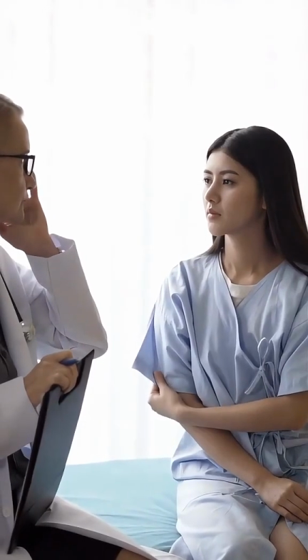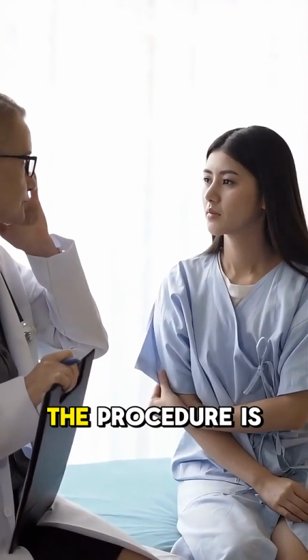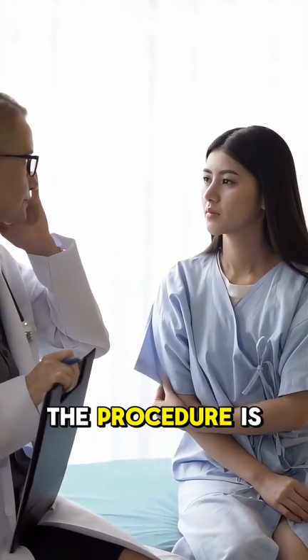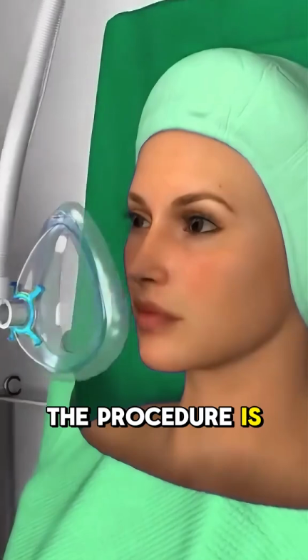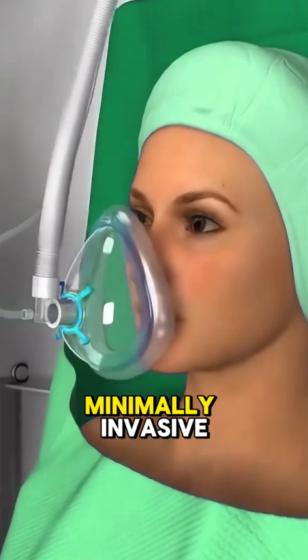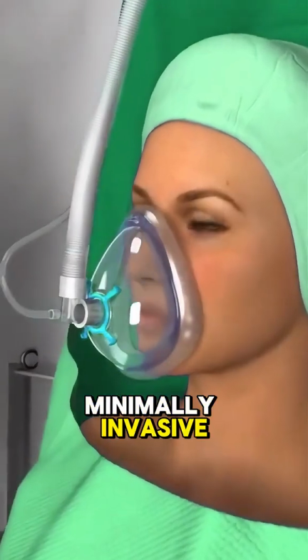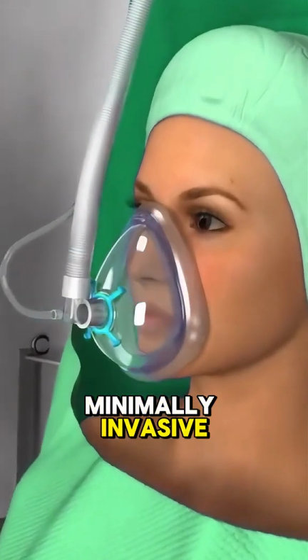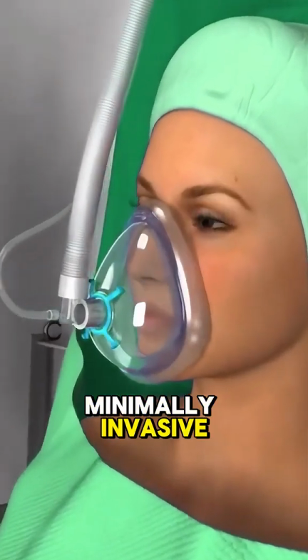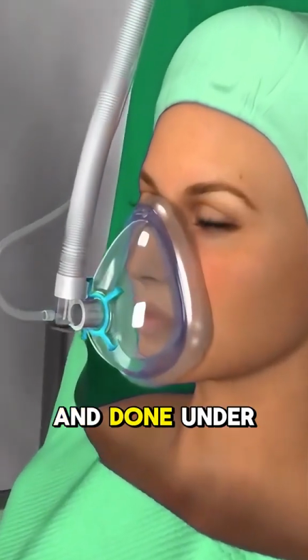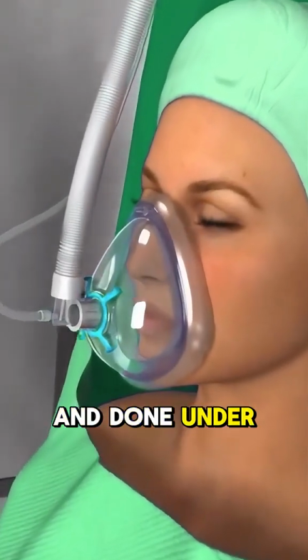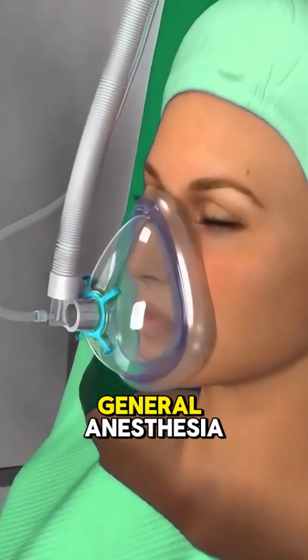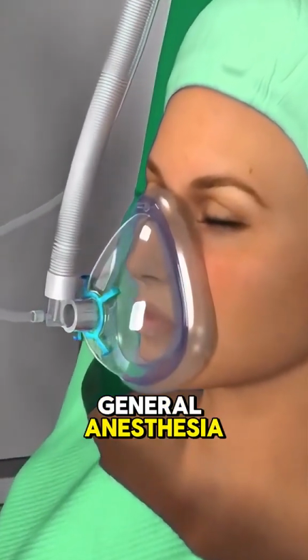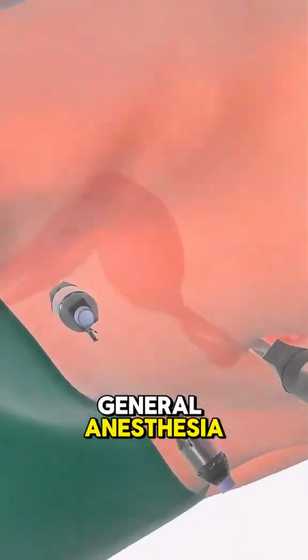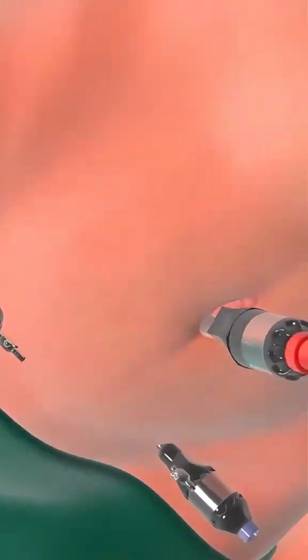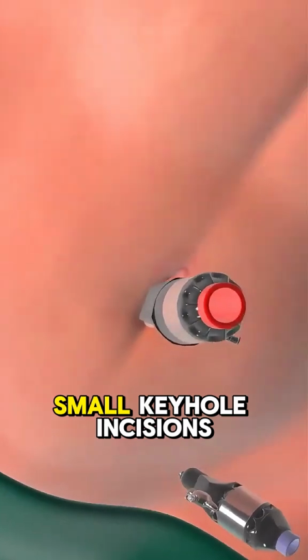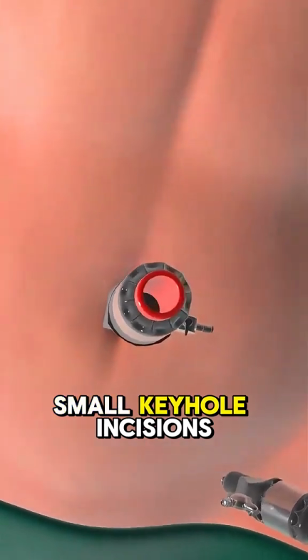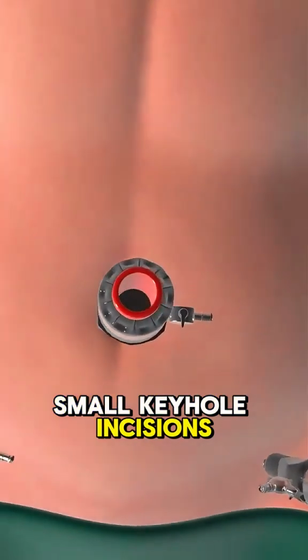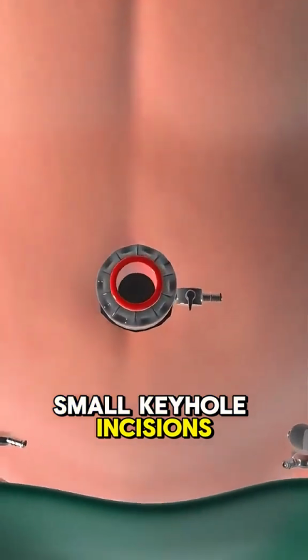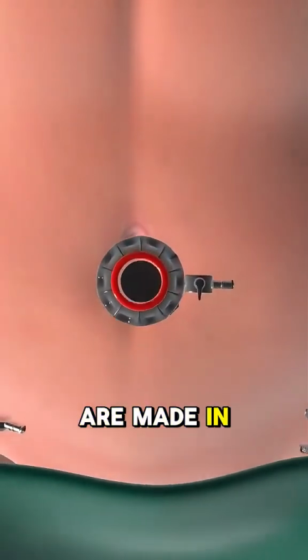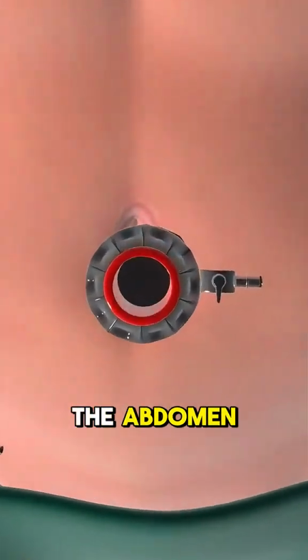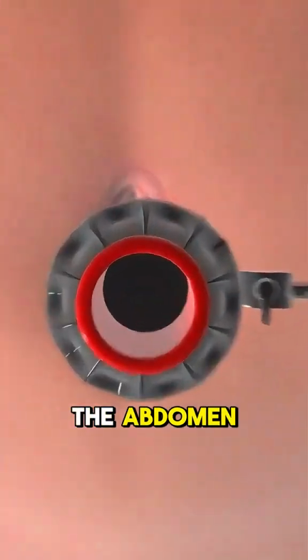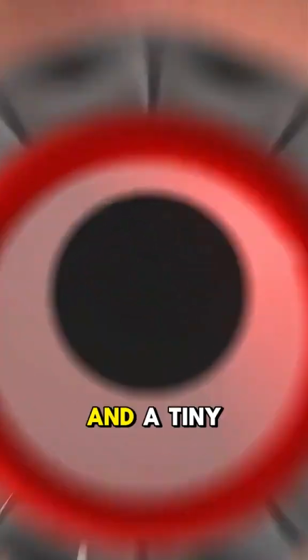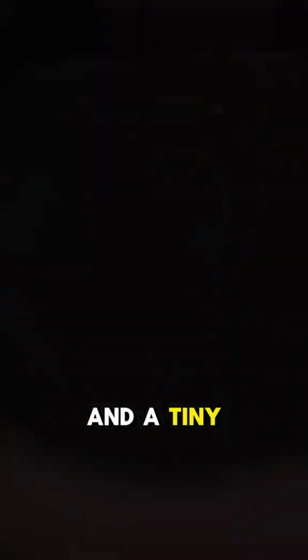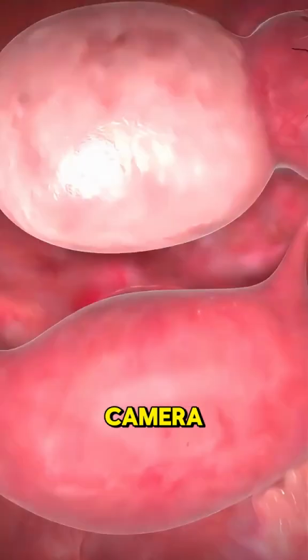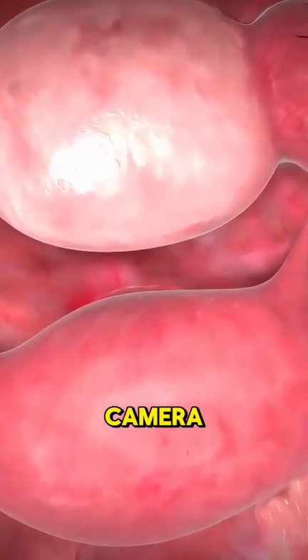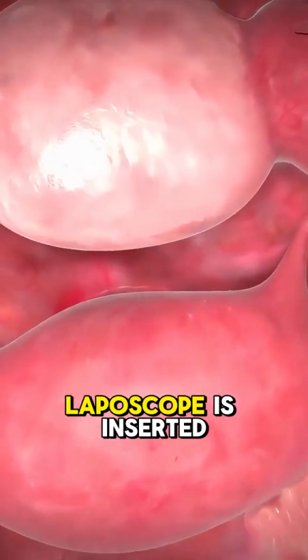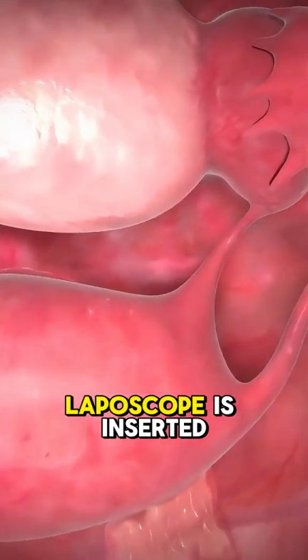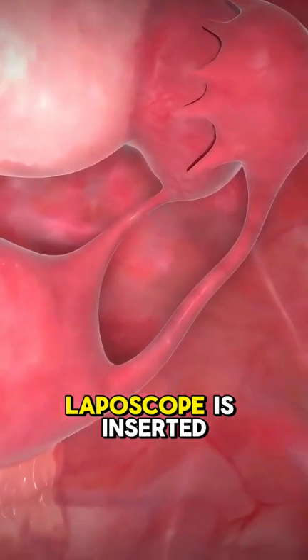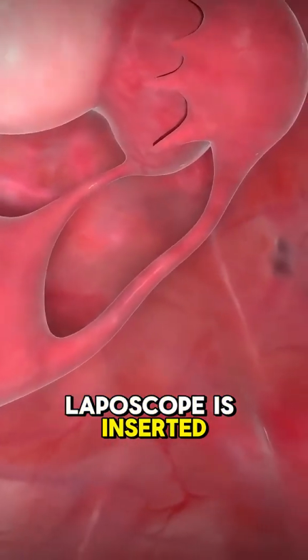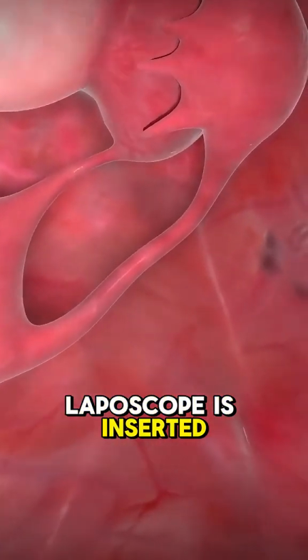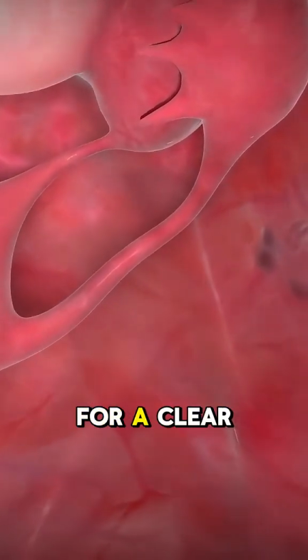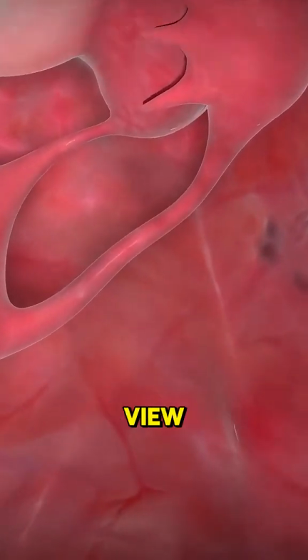The procedure is minimally invasive and done under general anesthesia. Small keyhole incisions are made in the abdomen, and a tiny camera, the laparoscope, is inserted for a clear view.